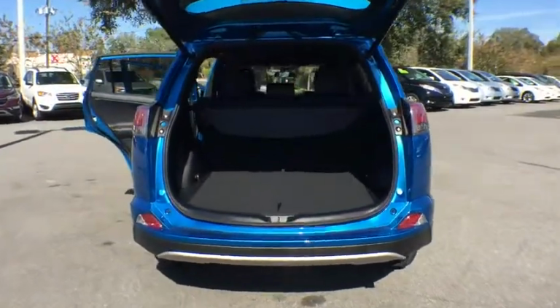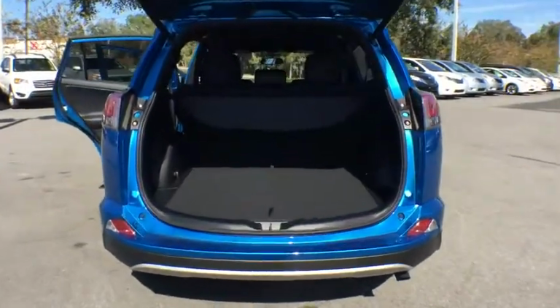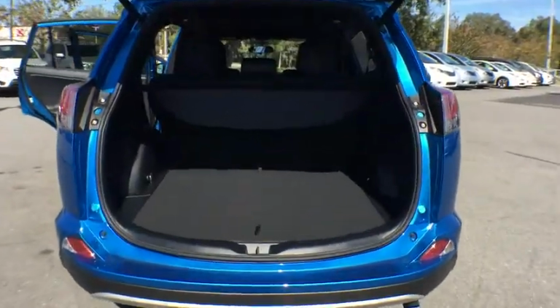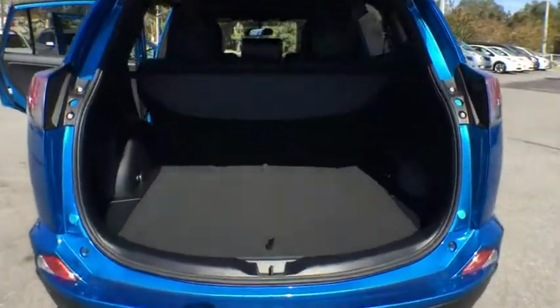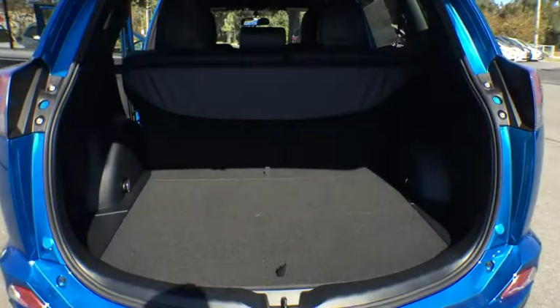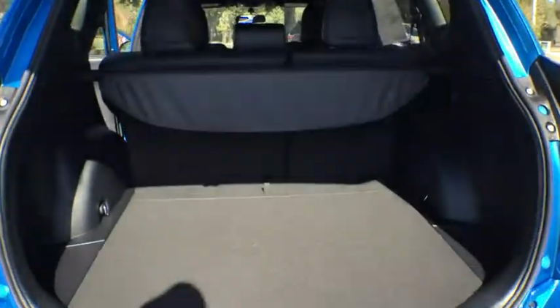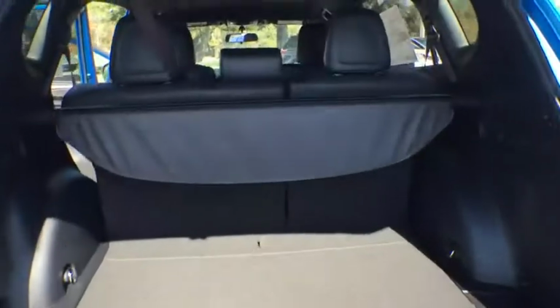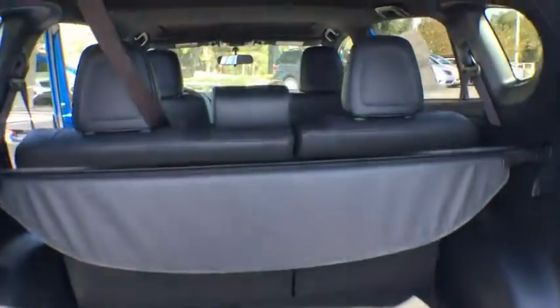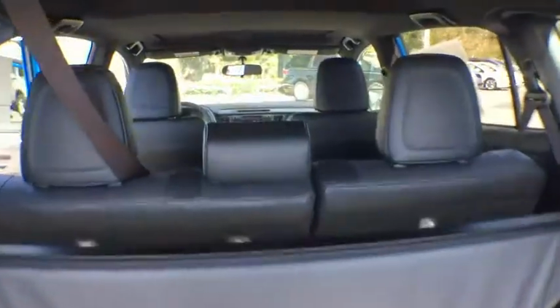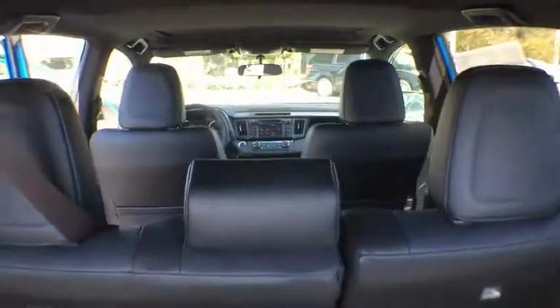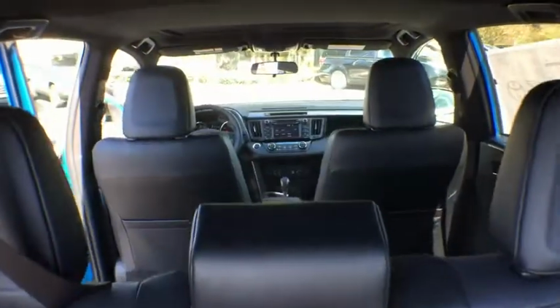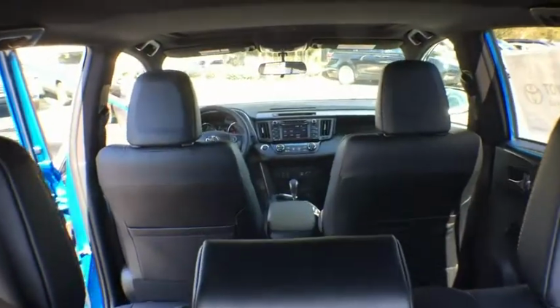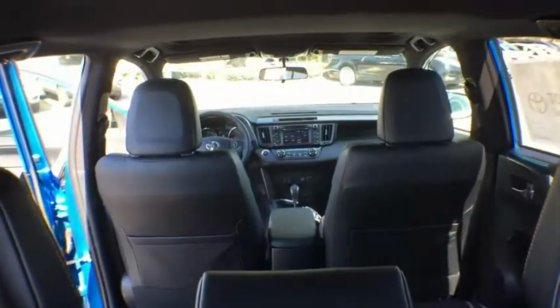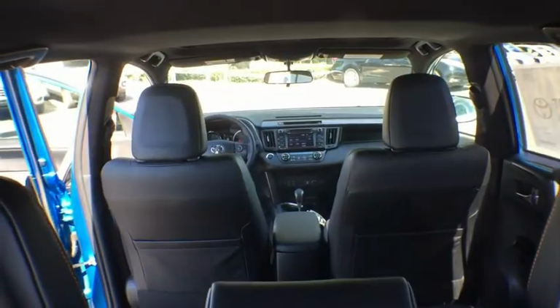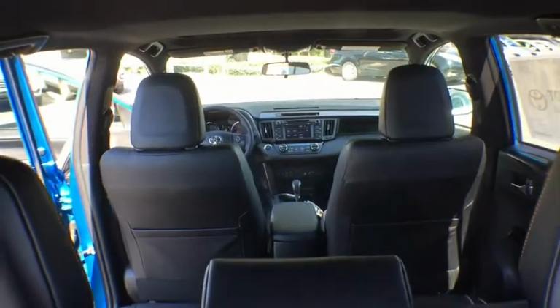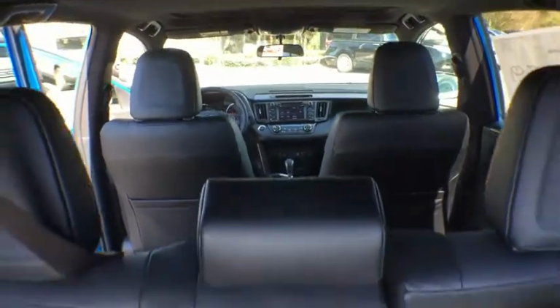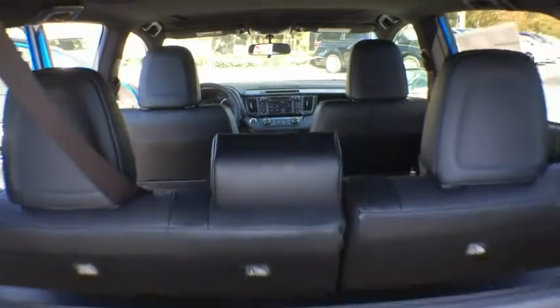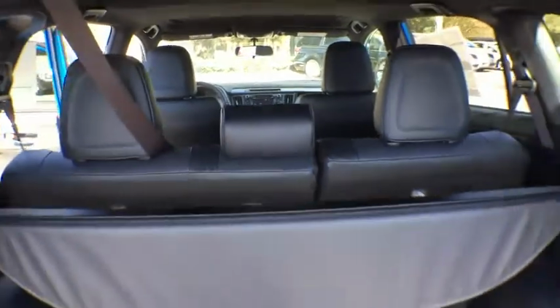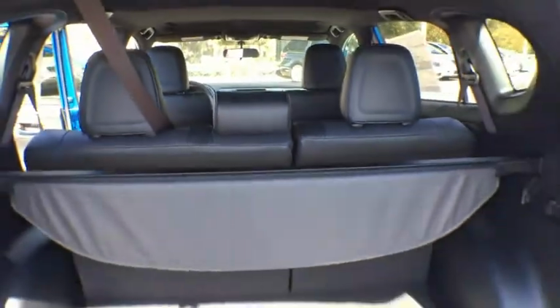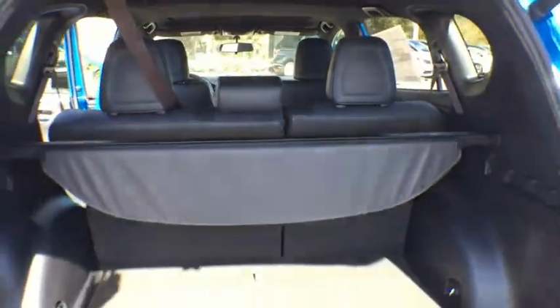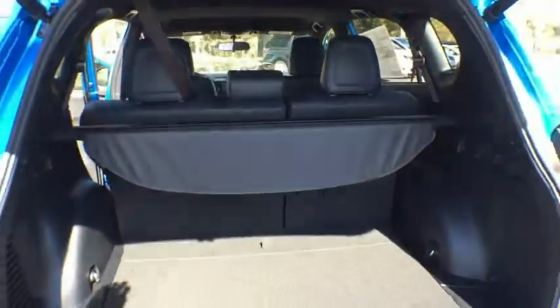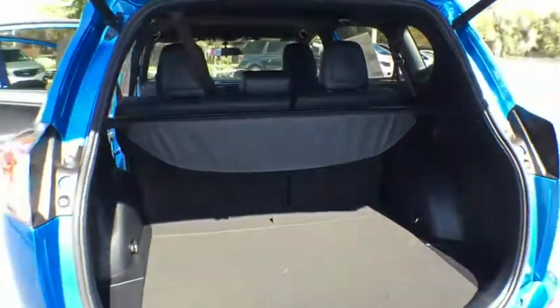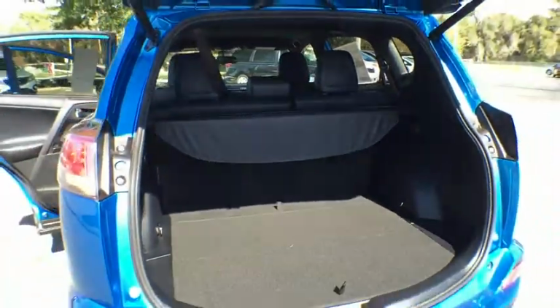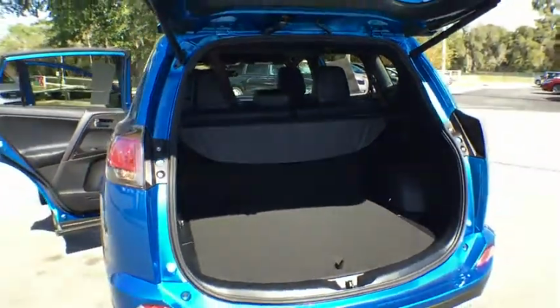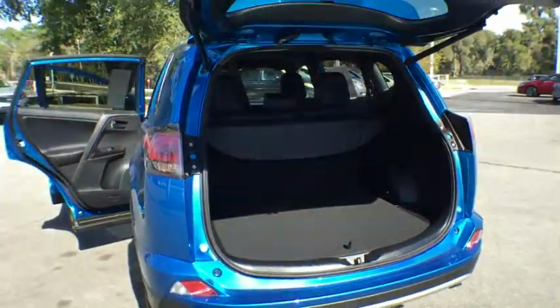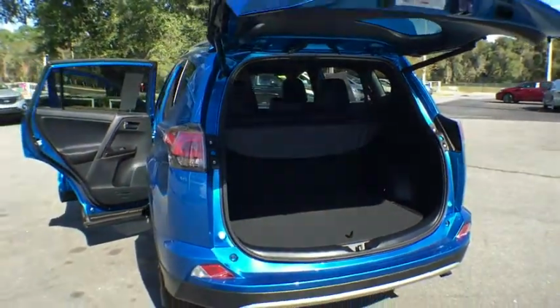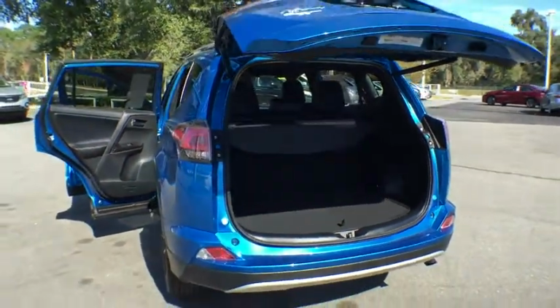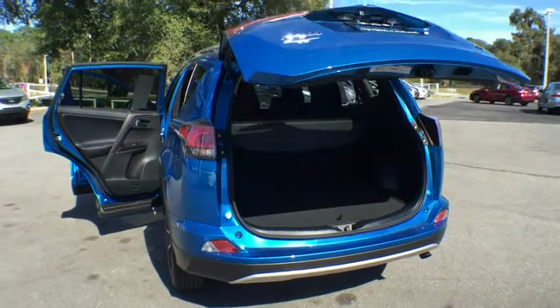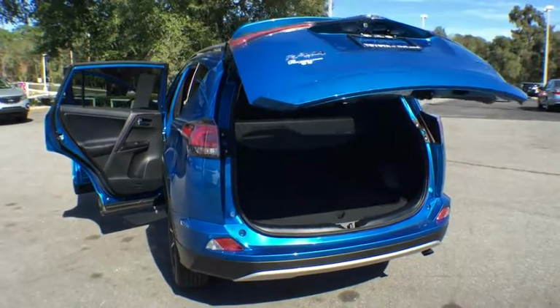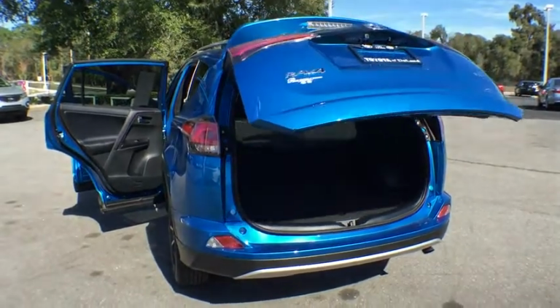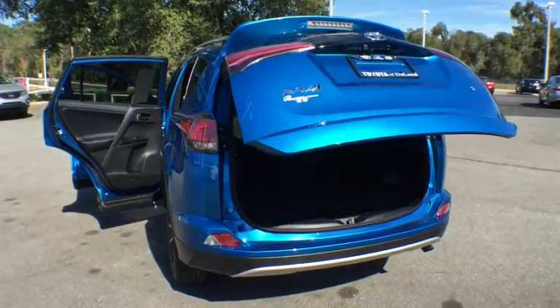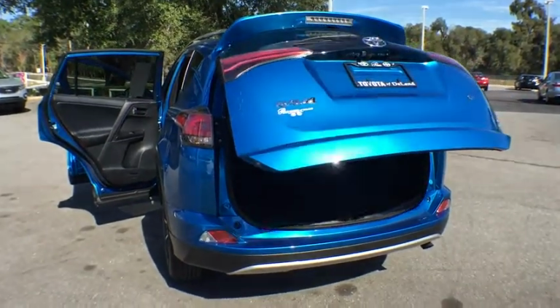Here are some of this vehicle's great options: stability control, traction control, anti-lock braking system, power liftgate, backup camera, steering wheel audio control, keyless entry, lane departure warning, moonroof.